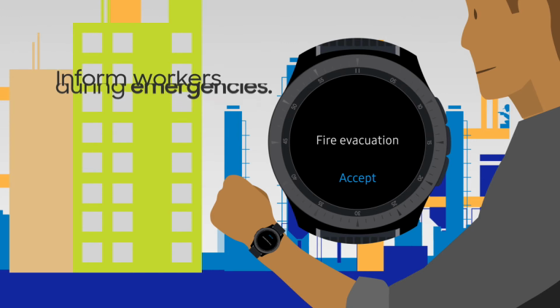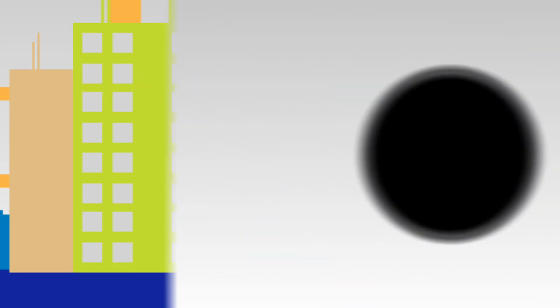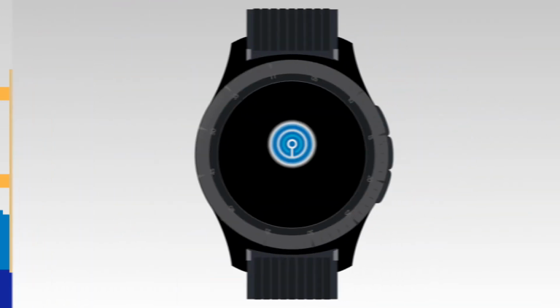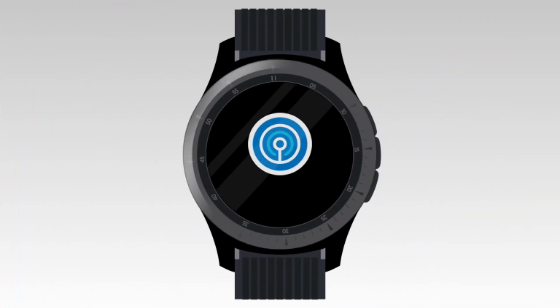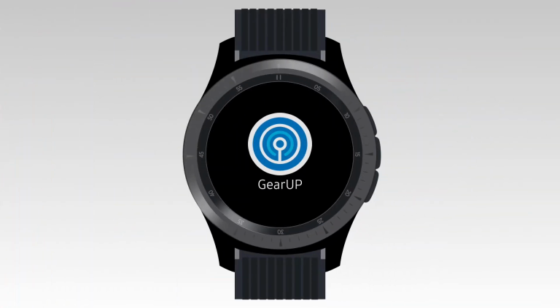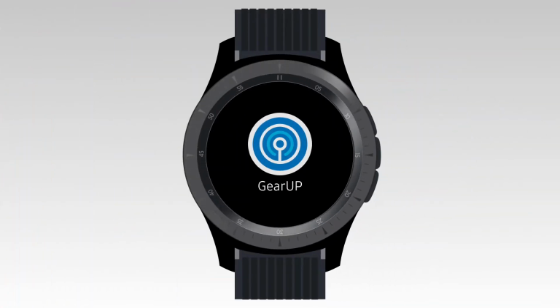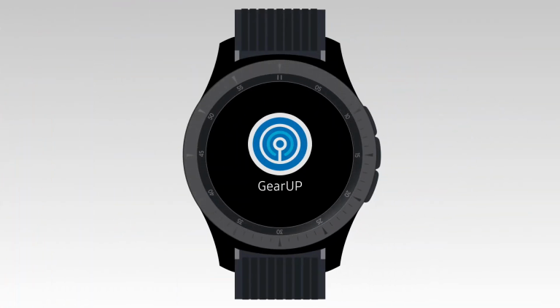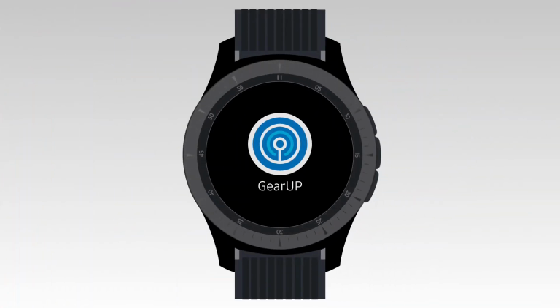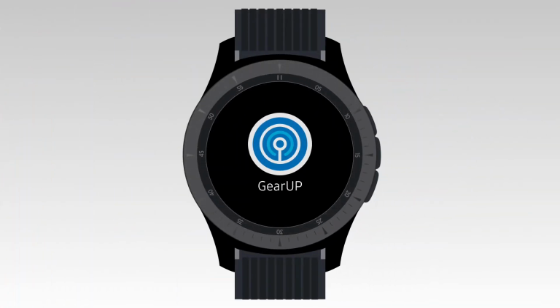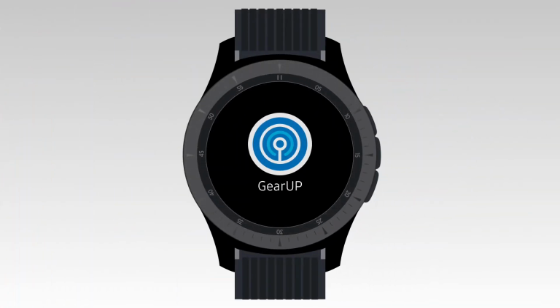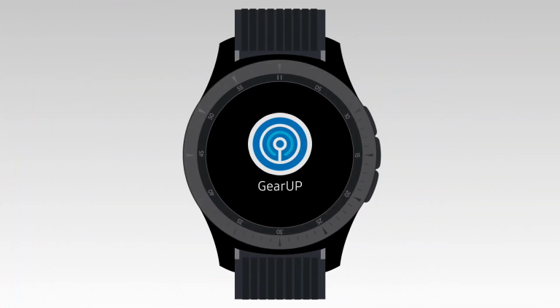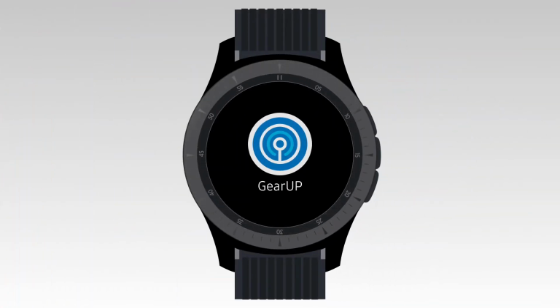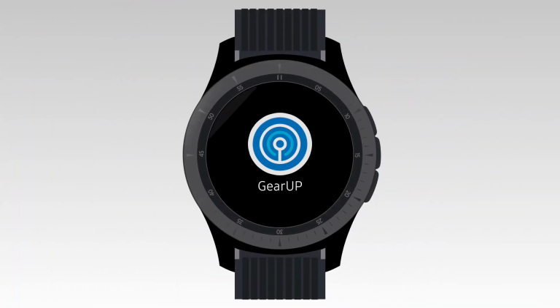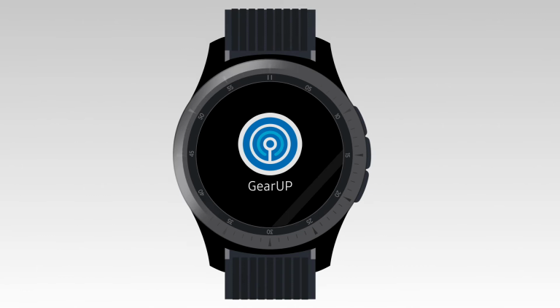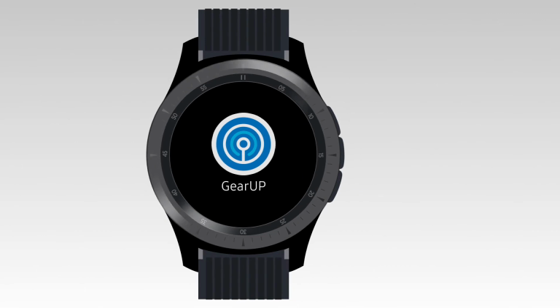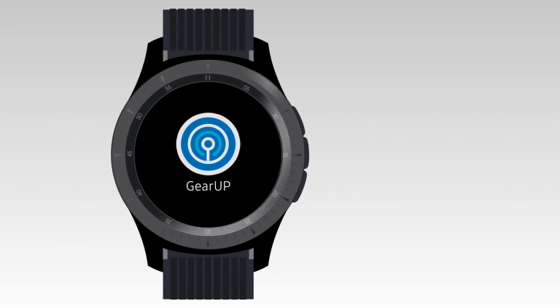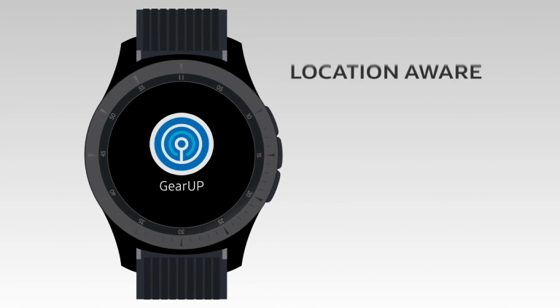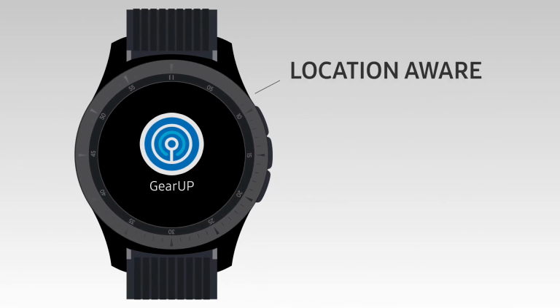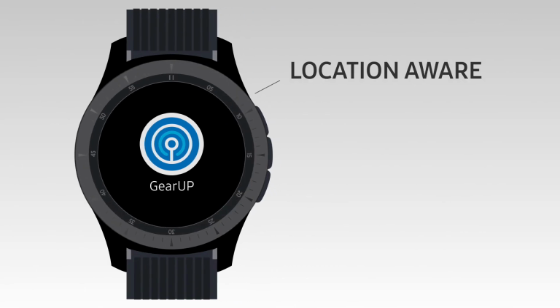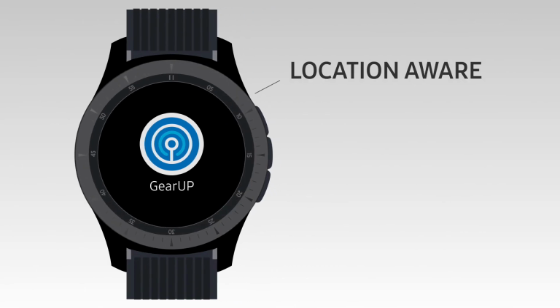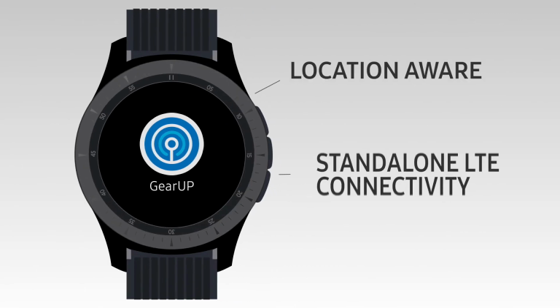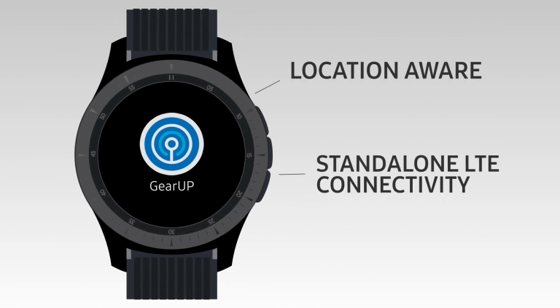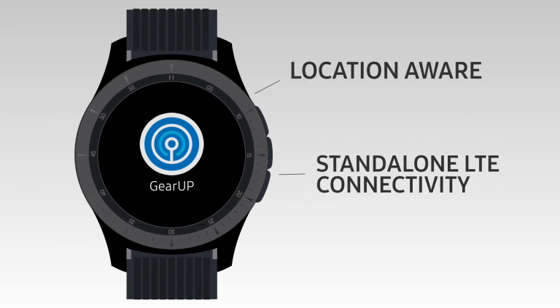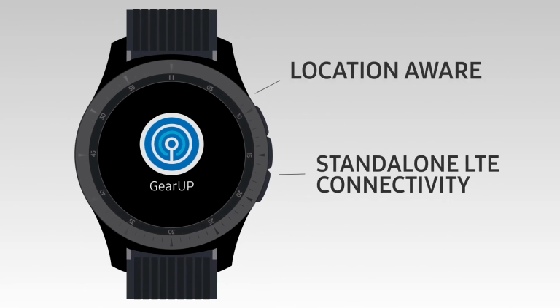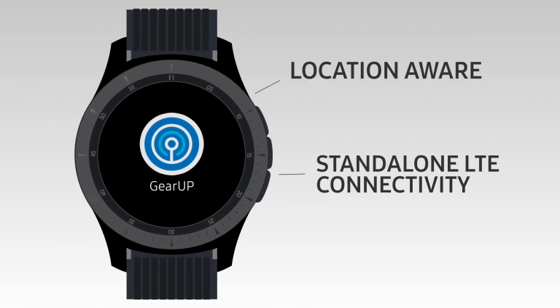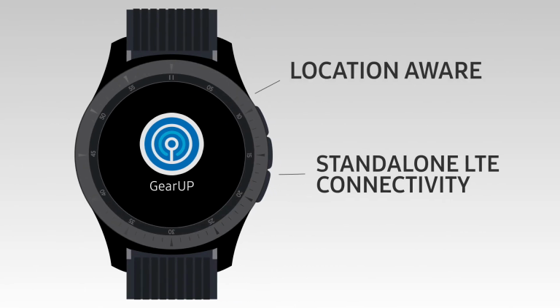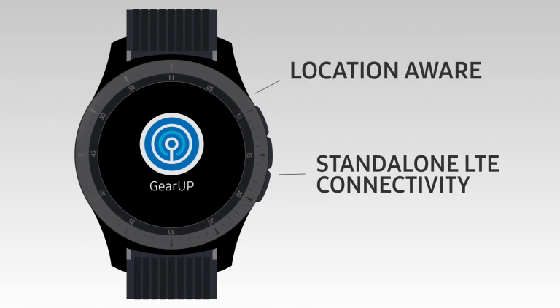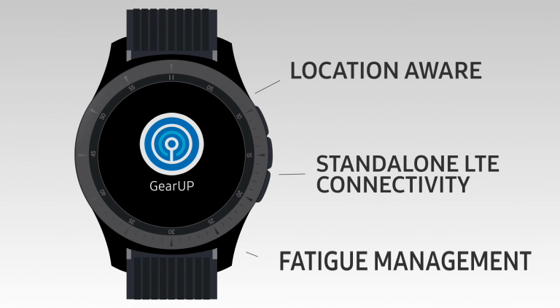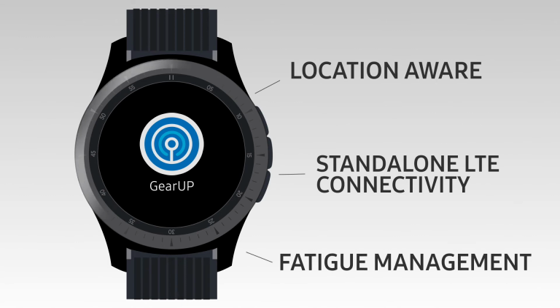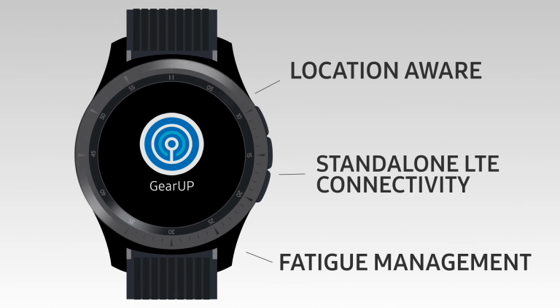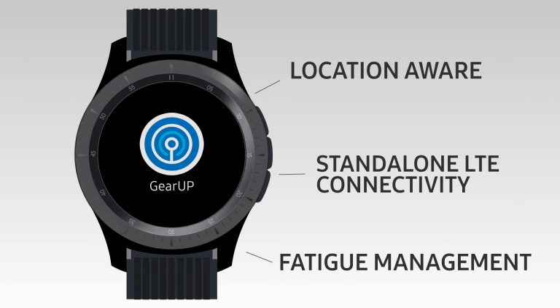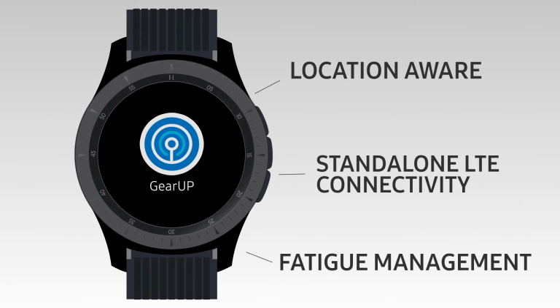The Galaxy Watch offers military-grade durability that's ideal for tough, rugged job sites. It is location-aware, offers stand-alone LTE connectivity, and tracks vitals to measure fatigue.